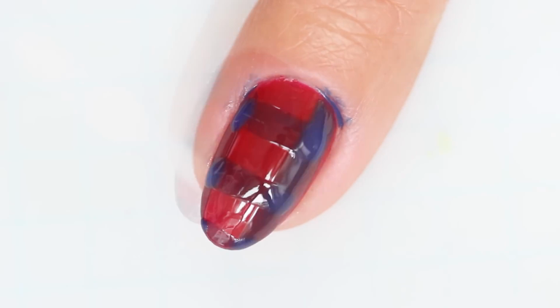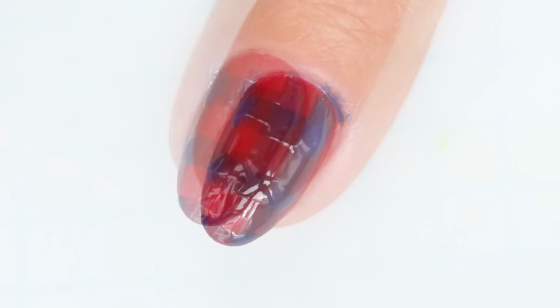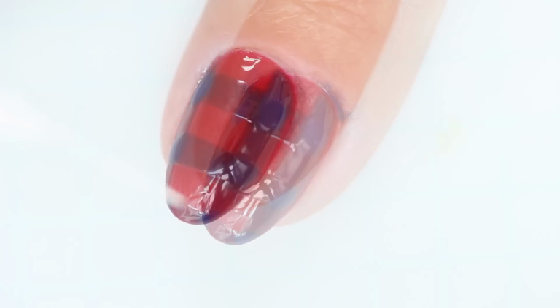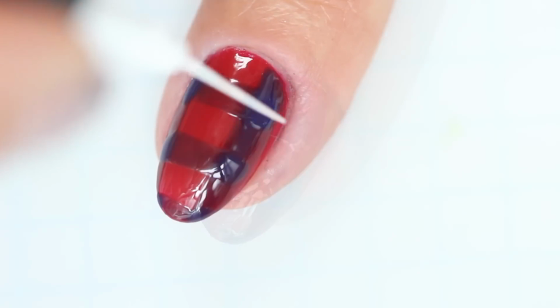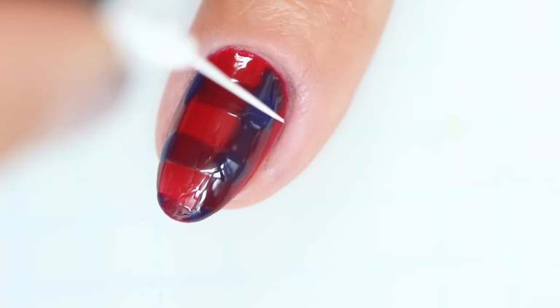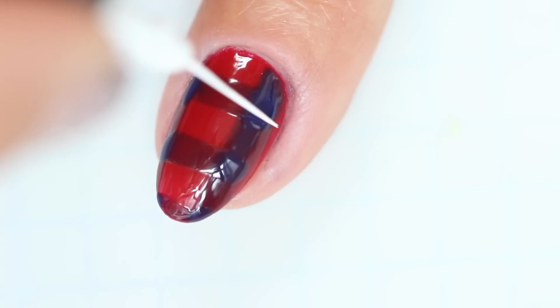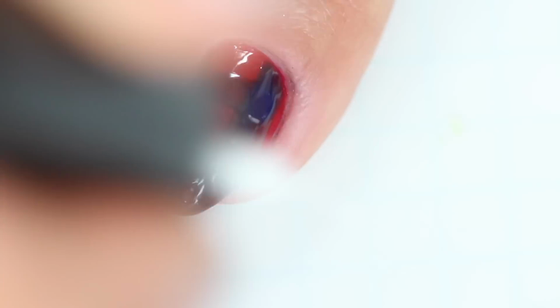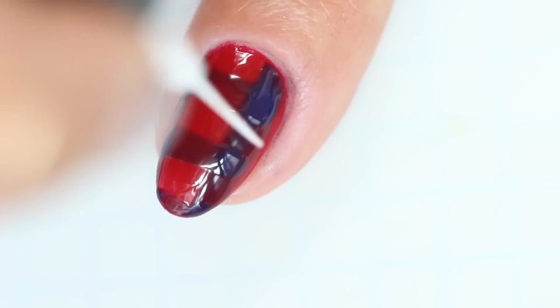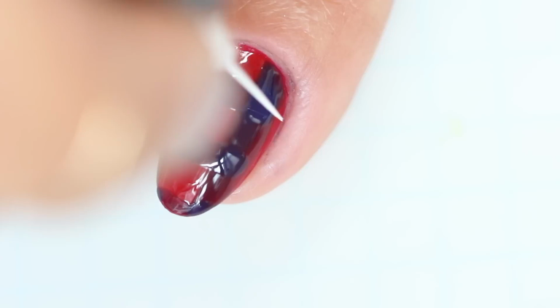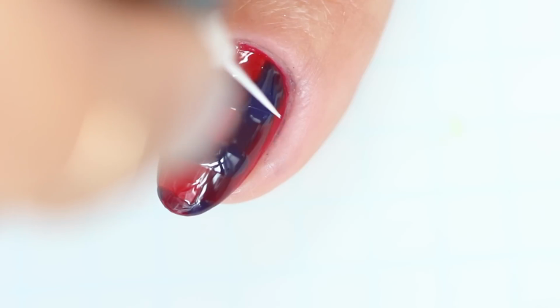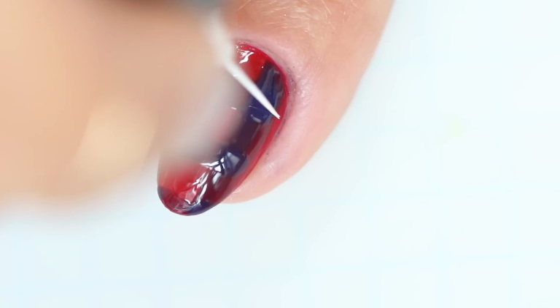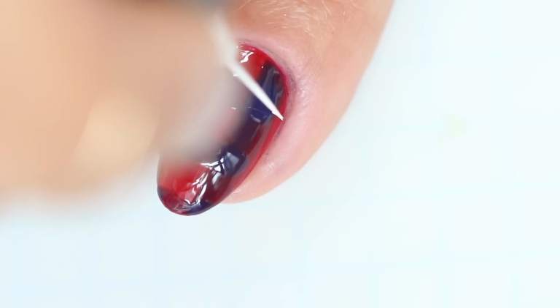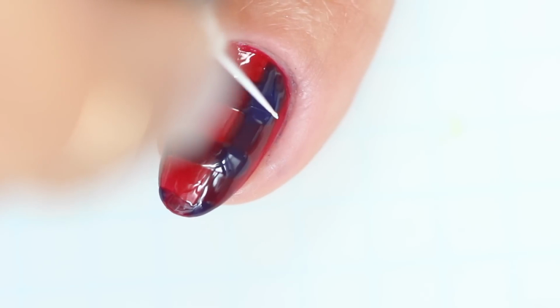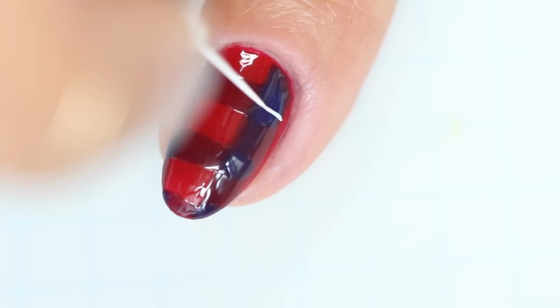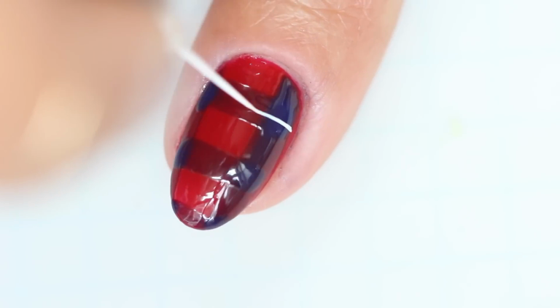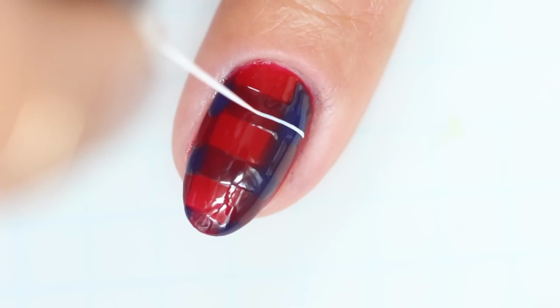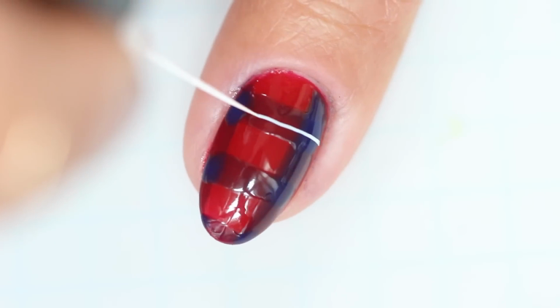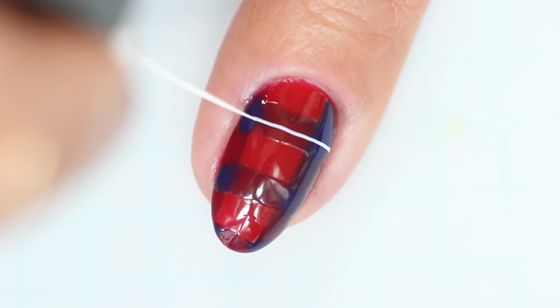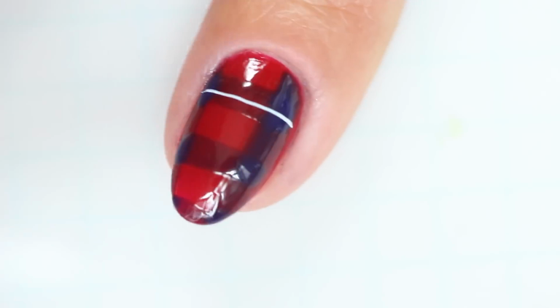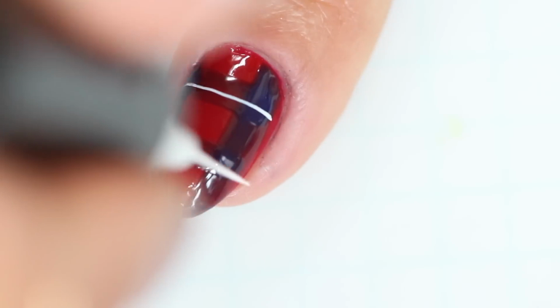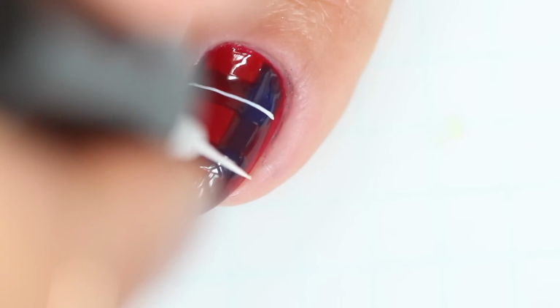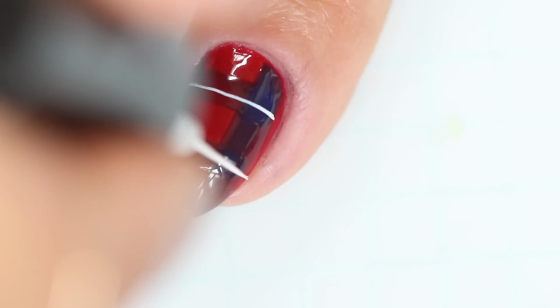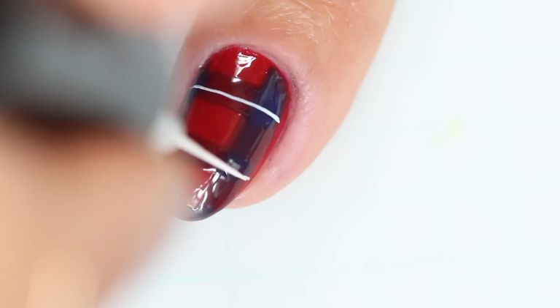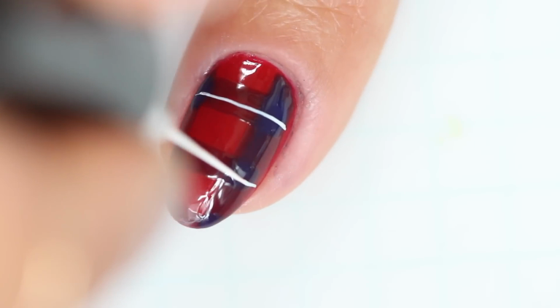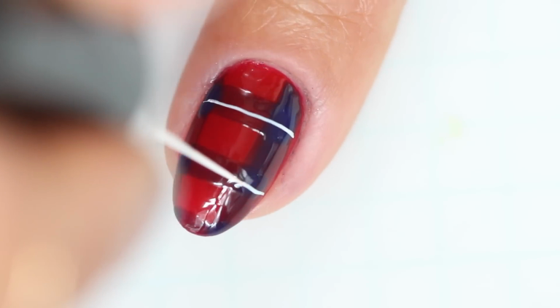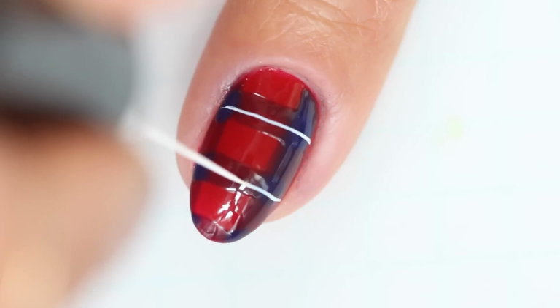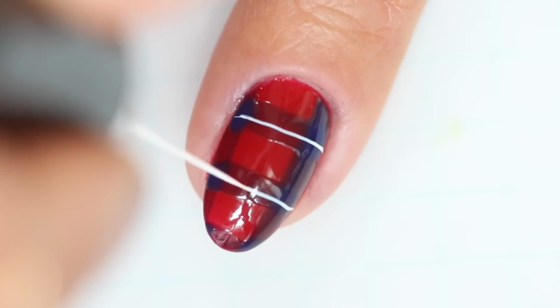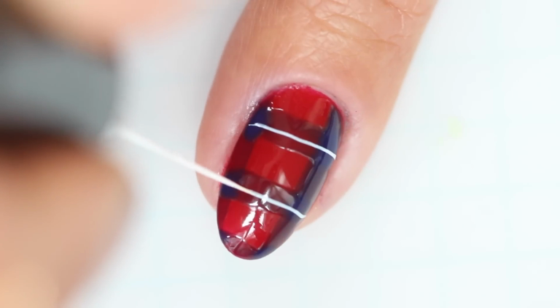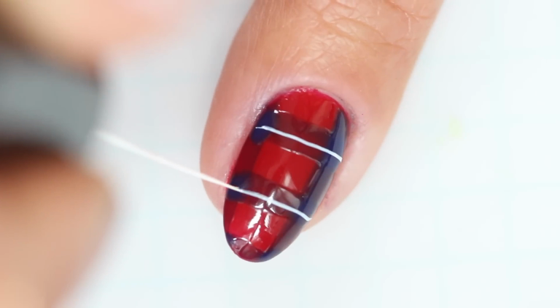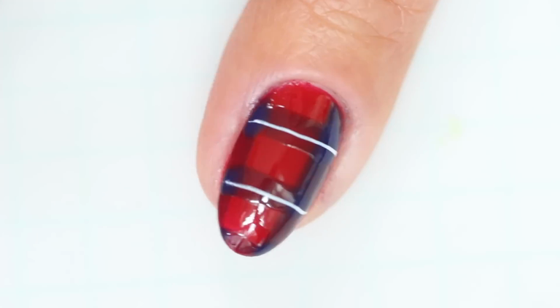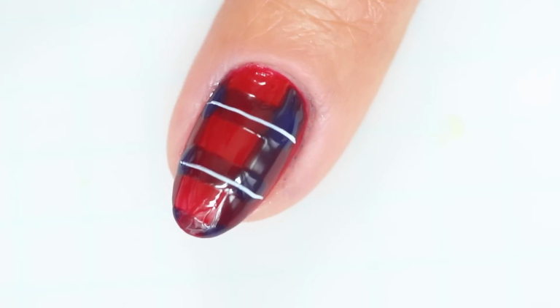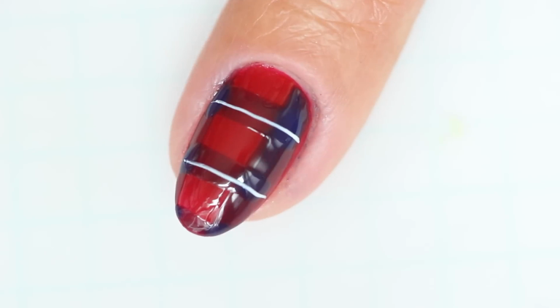Next, paint a couple of thin white lines using your striper brush and white acrylic paint in the middle of each horizontal blue stripe.